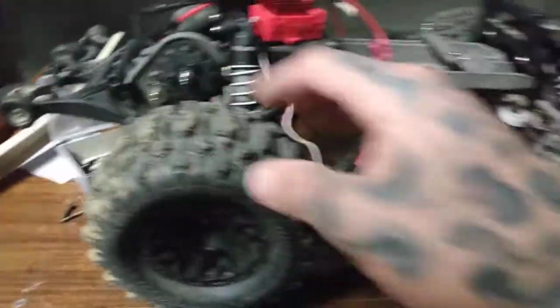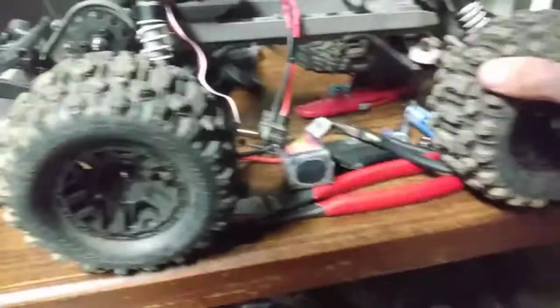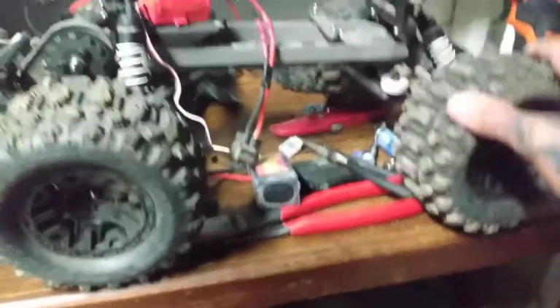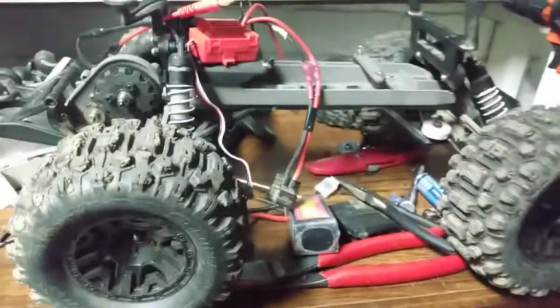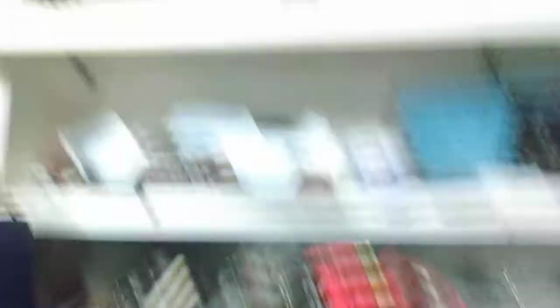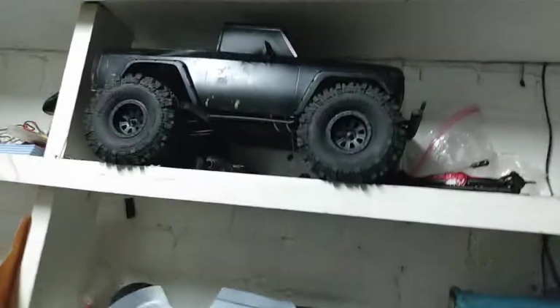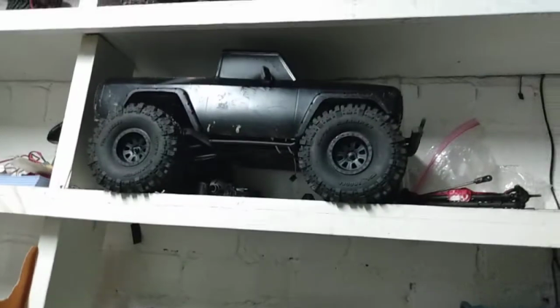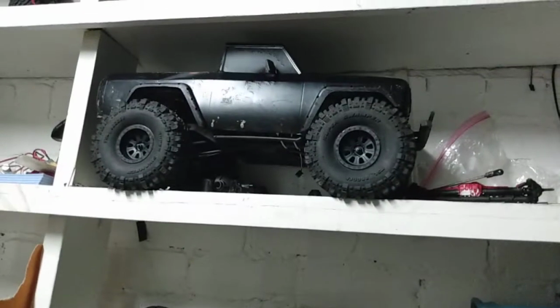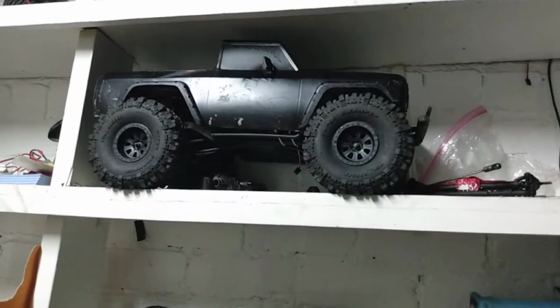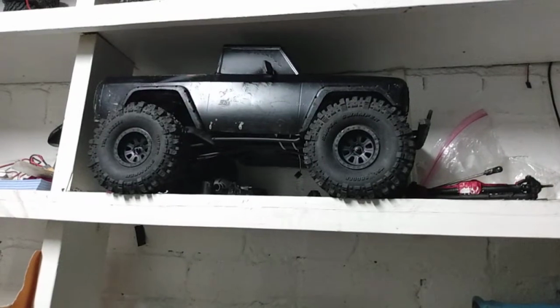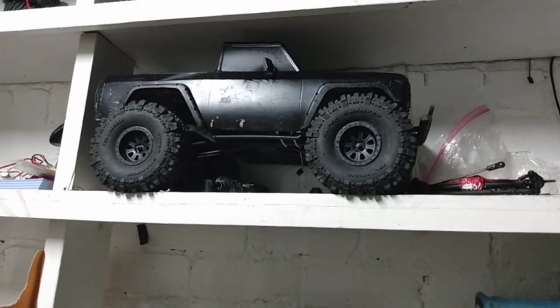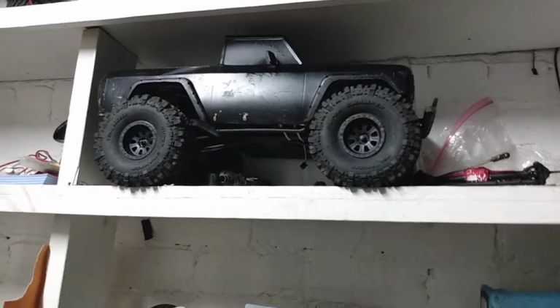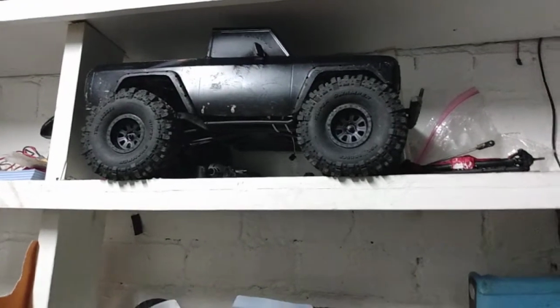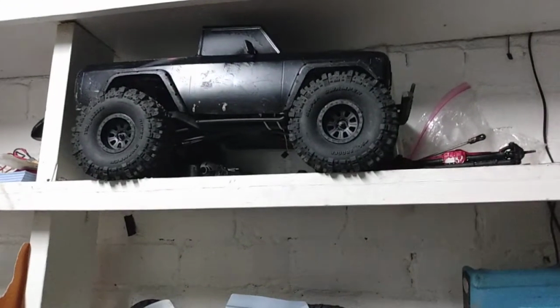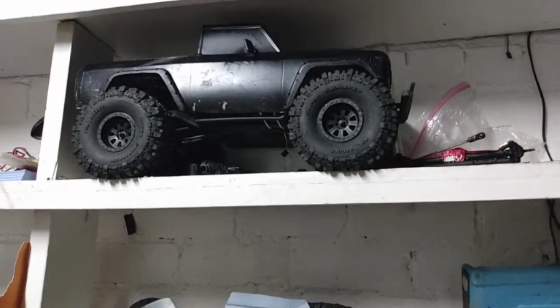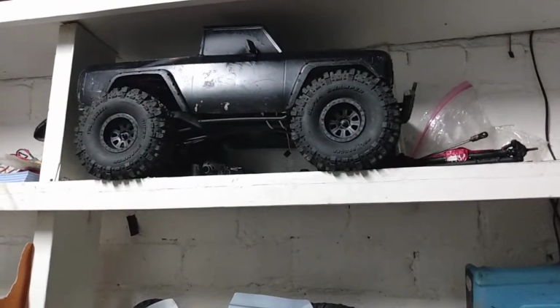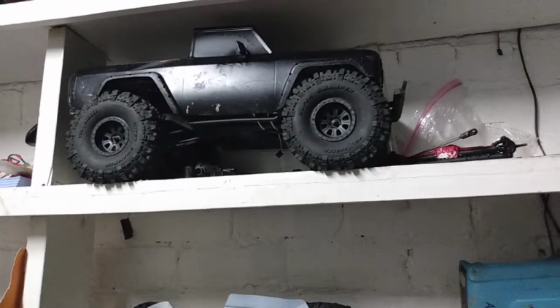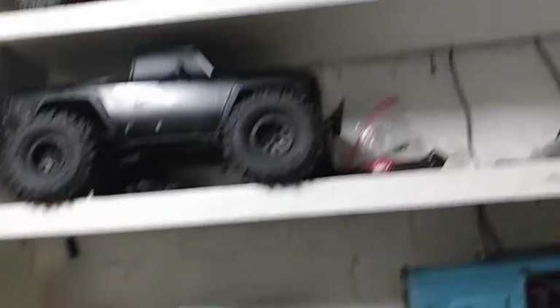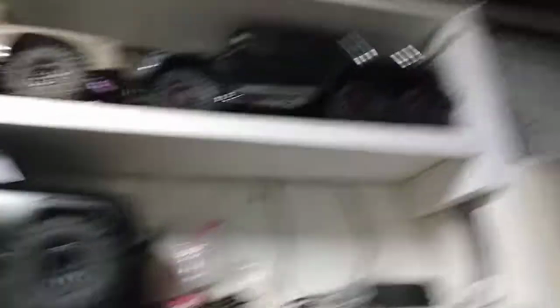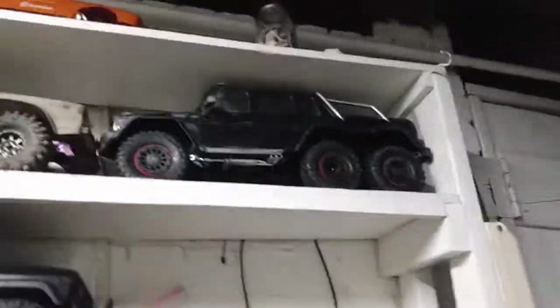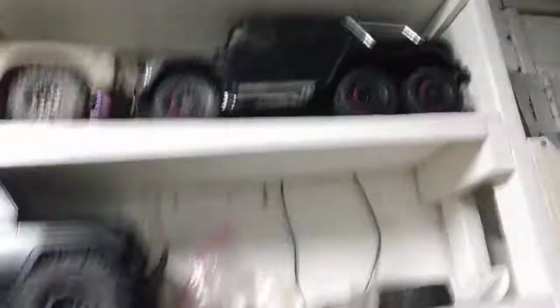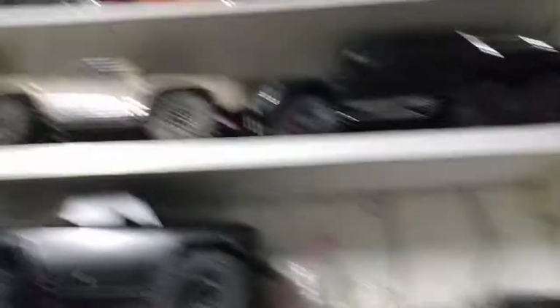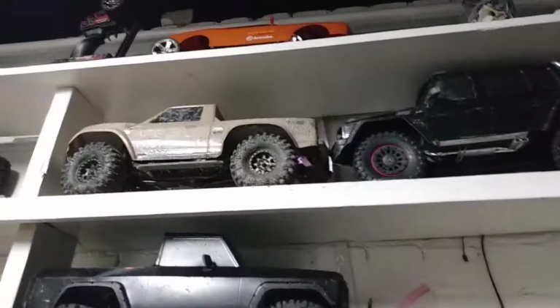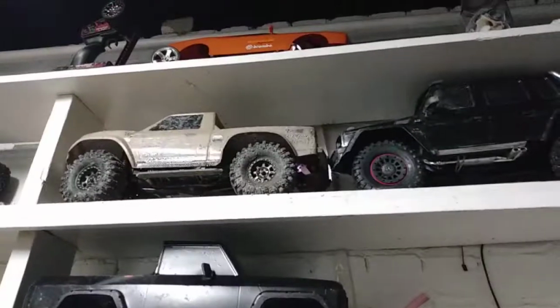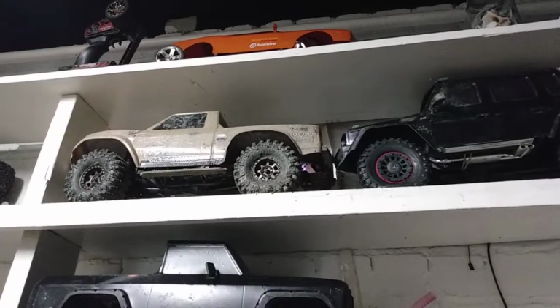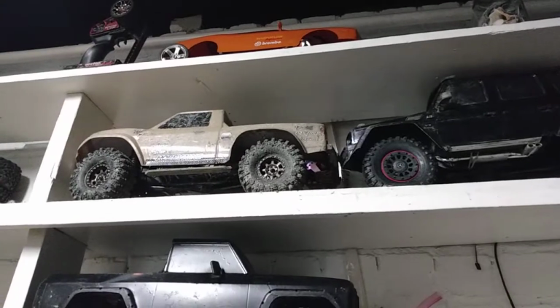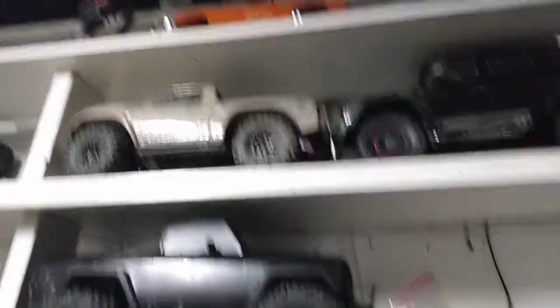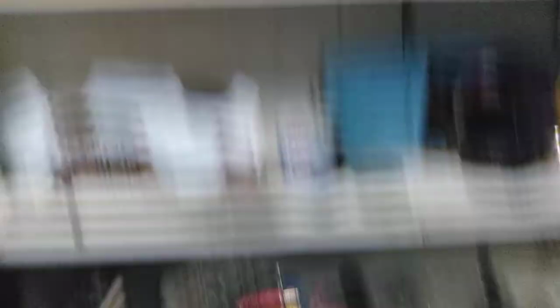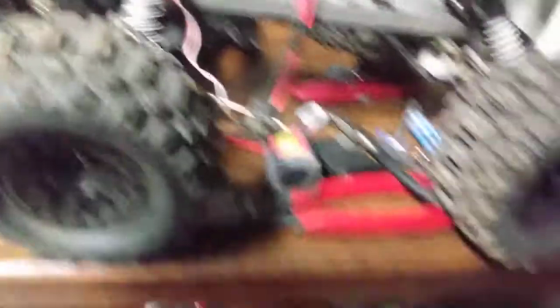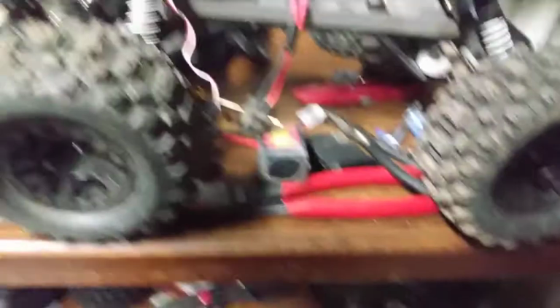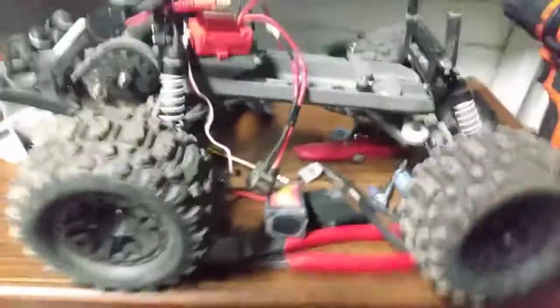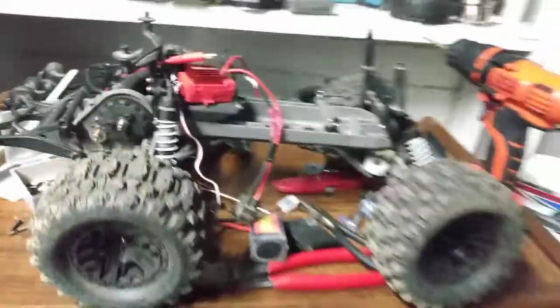The tires are a little dirty still — I haven't even washed them. I washed the body that they came off of, off the Wendigo. And that body on the DRX4 is still dirty too.